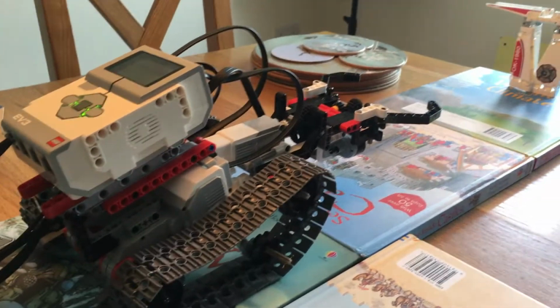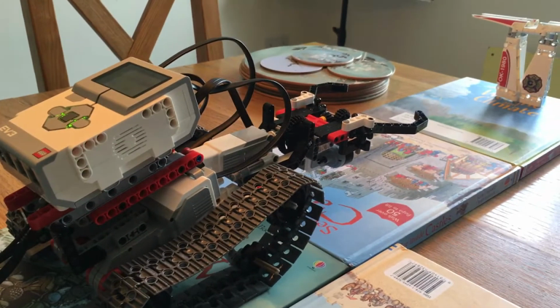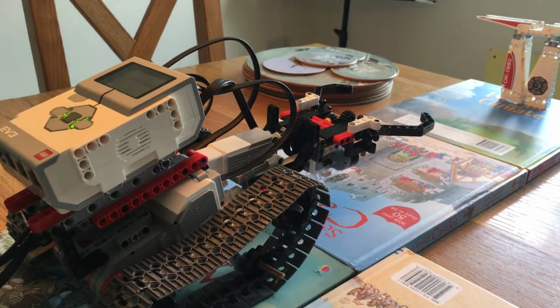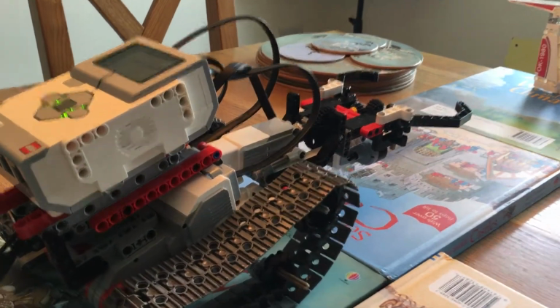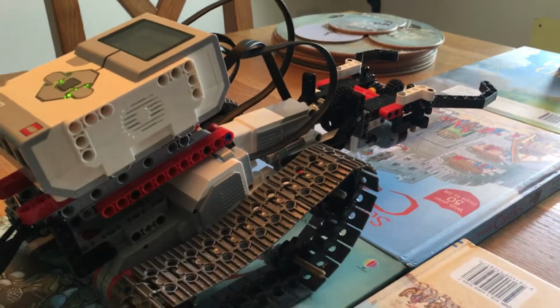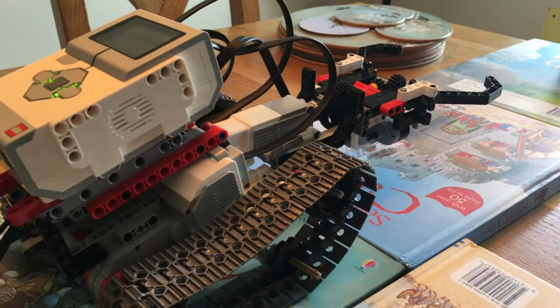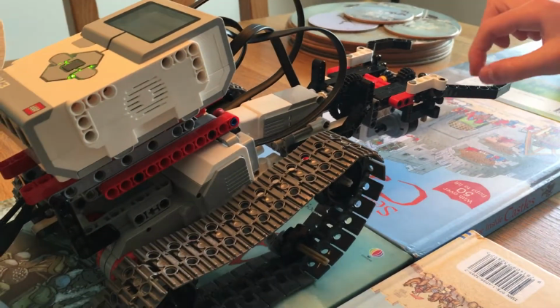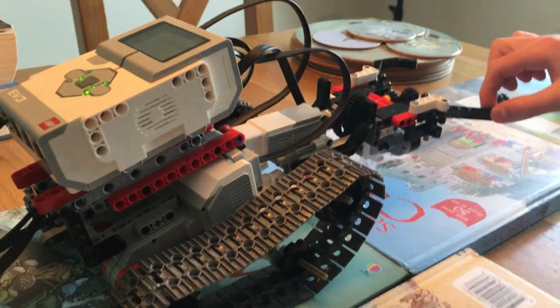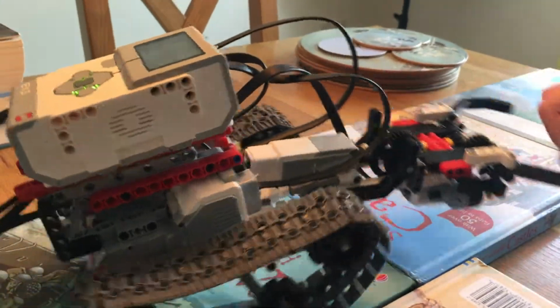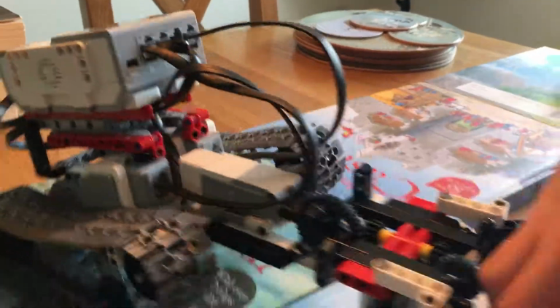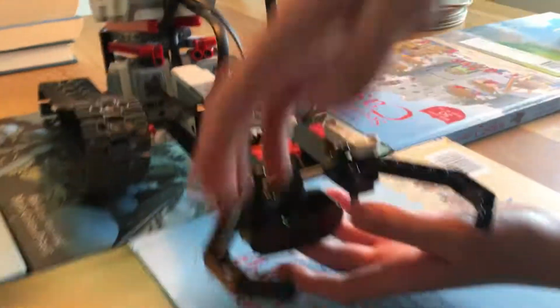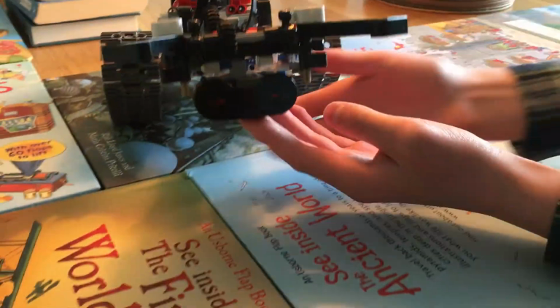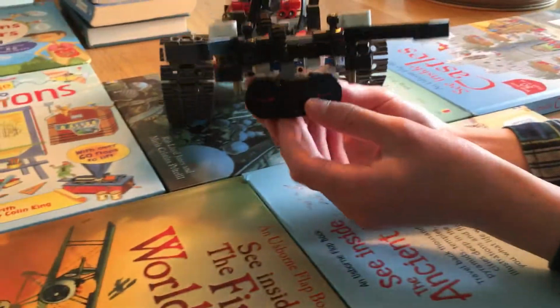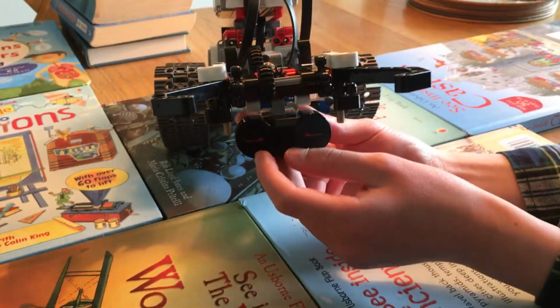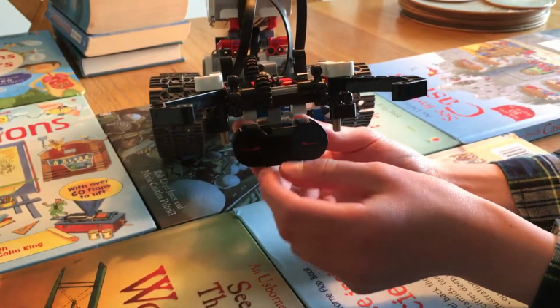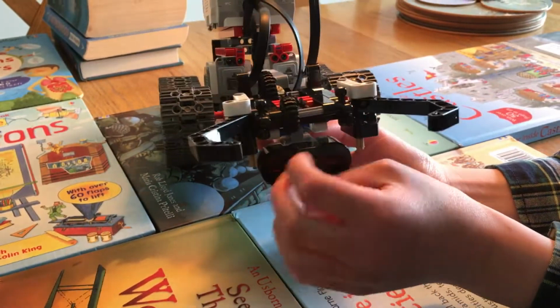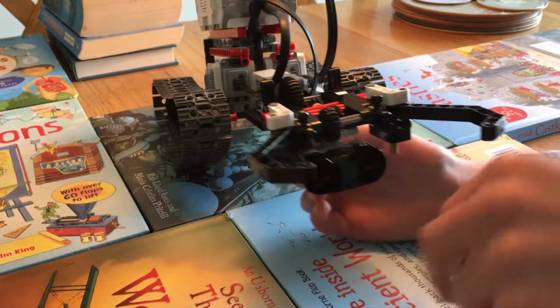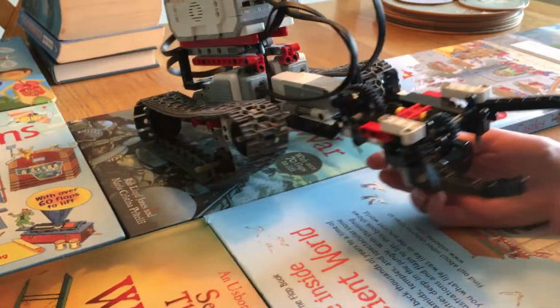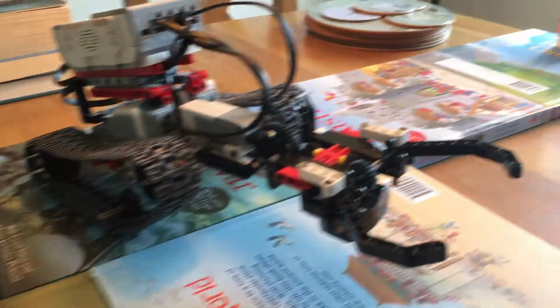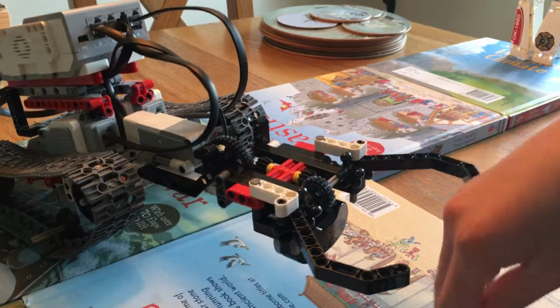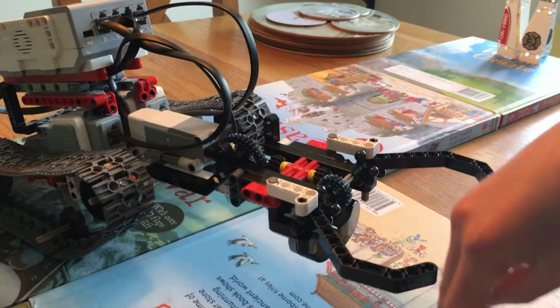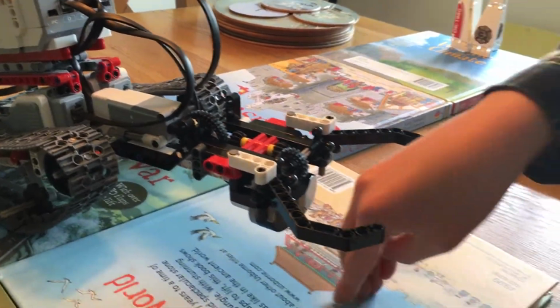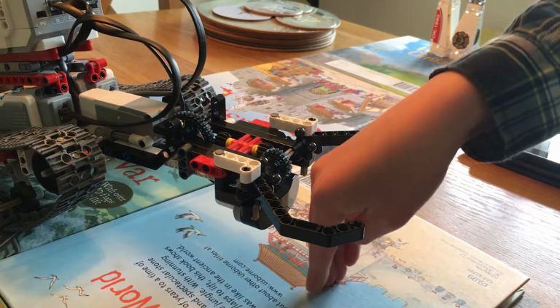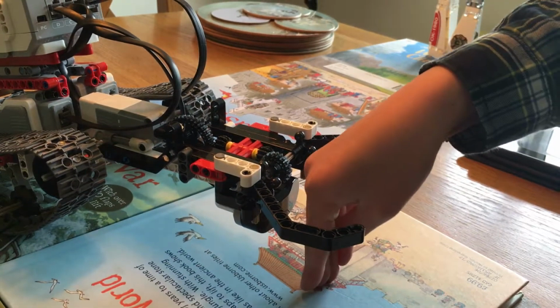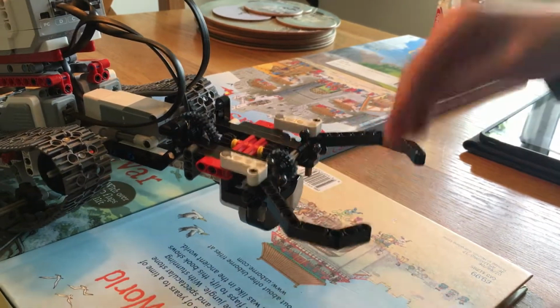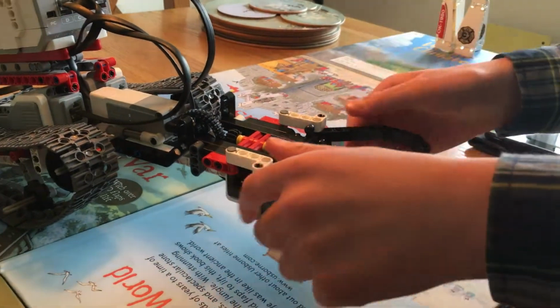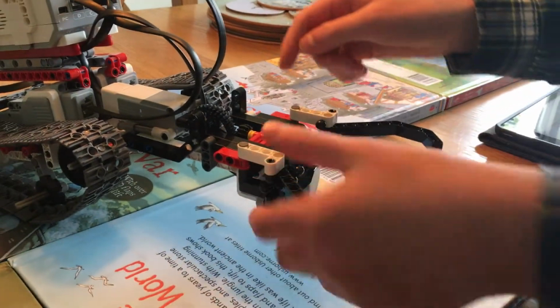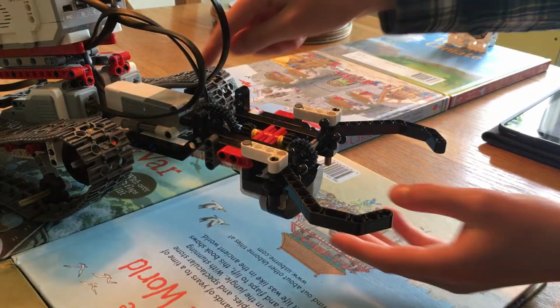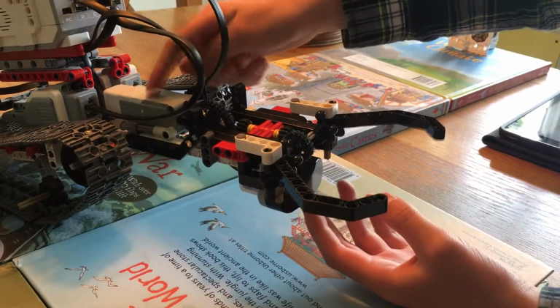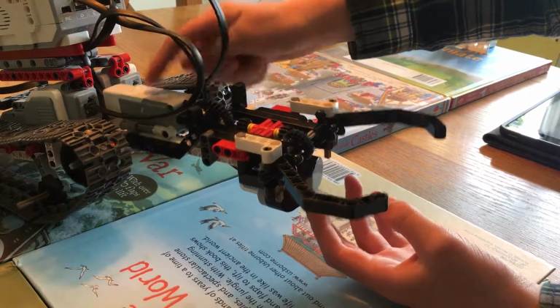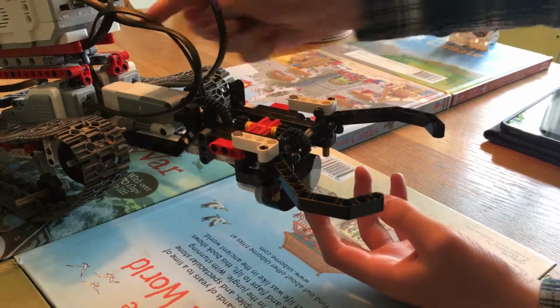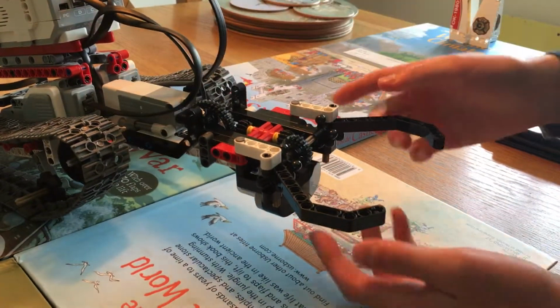This is my robot homework. Here you have the core, and under here you have the sensor which senses the correct distance for the motor here,